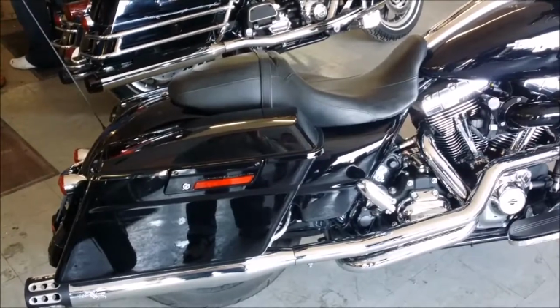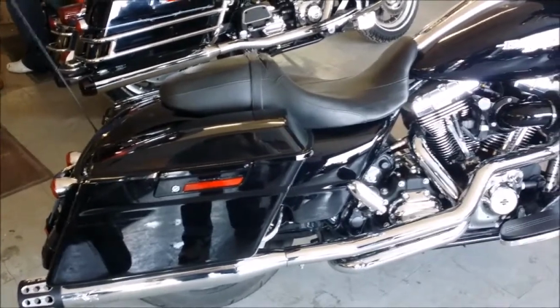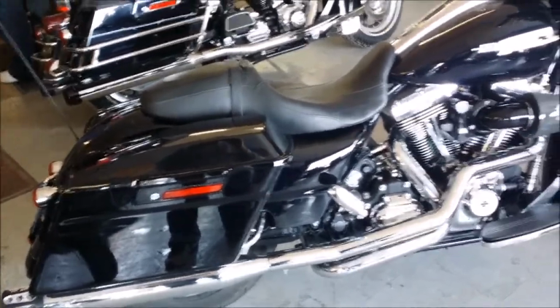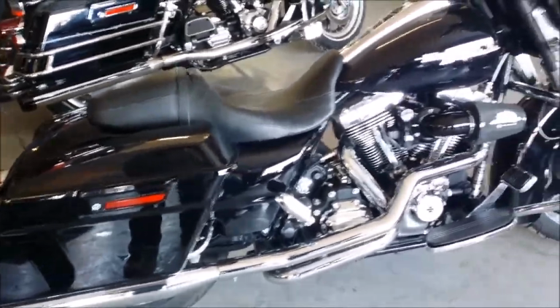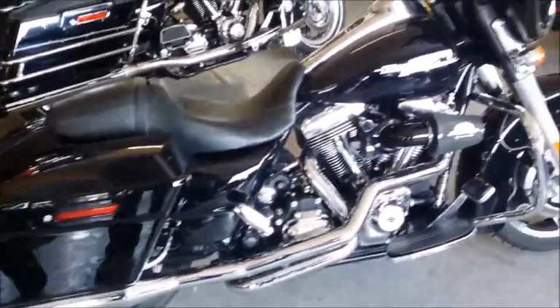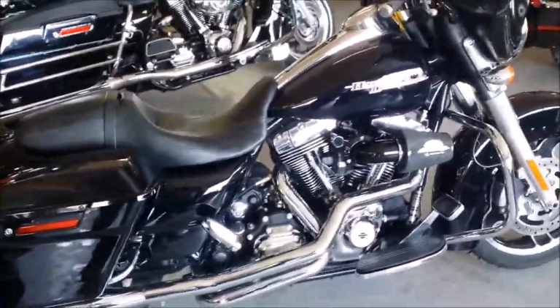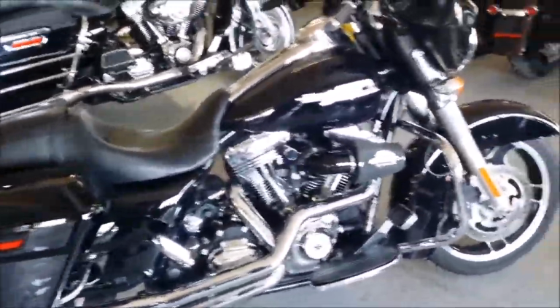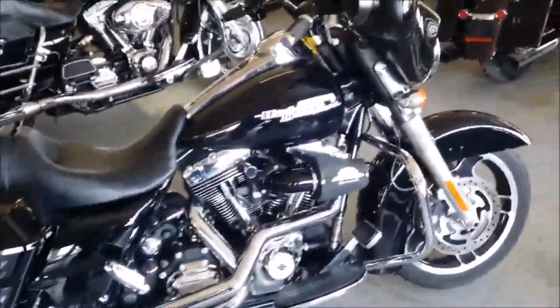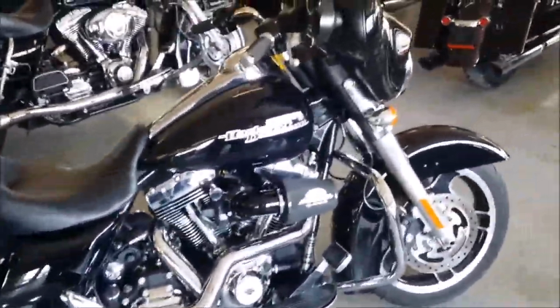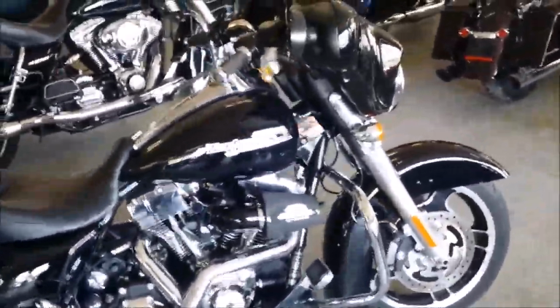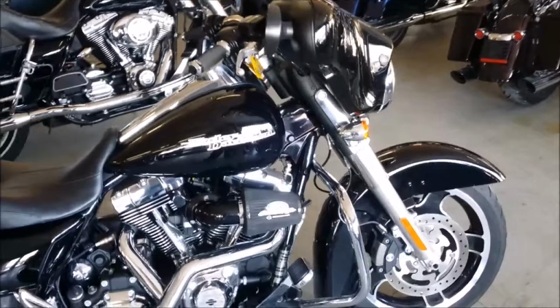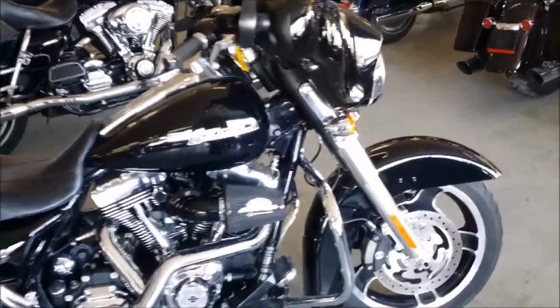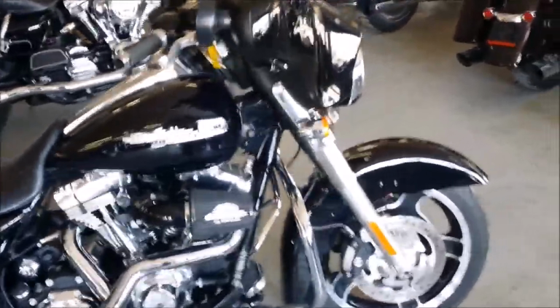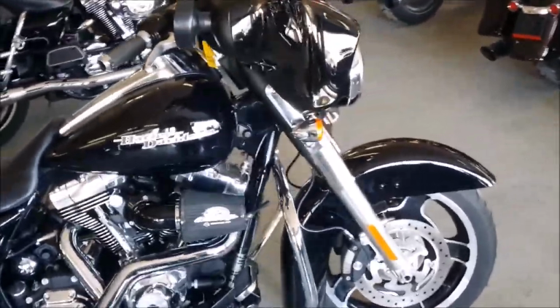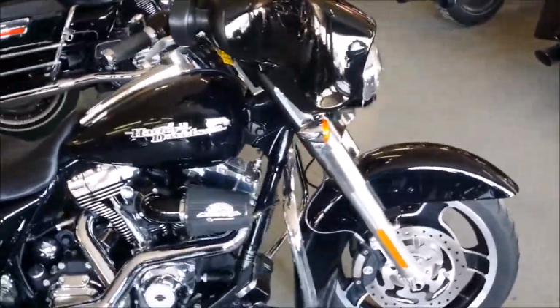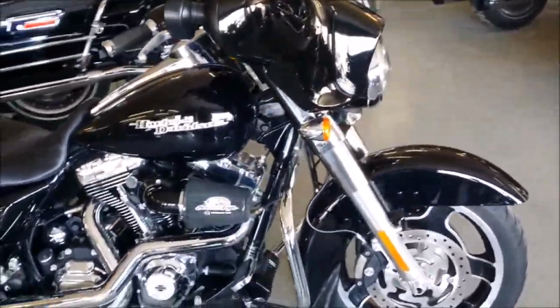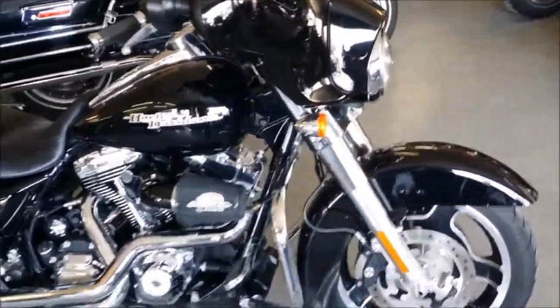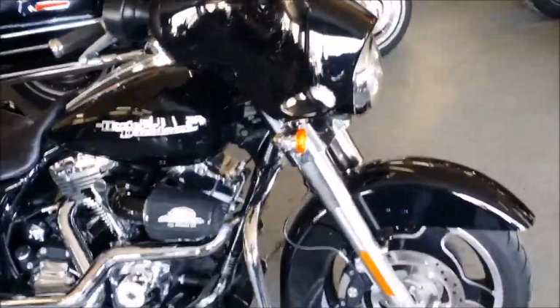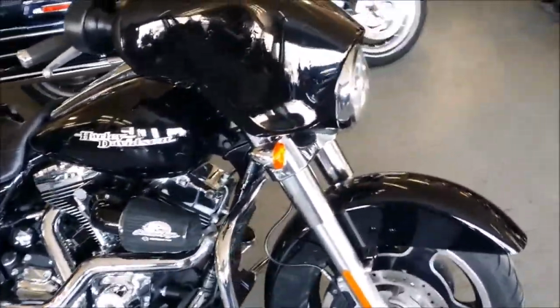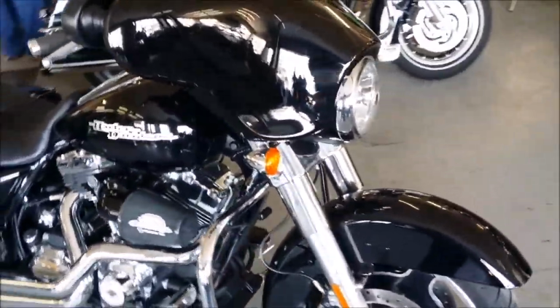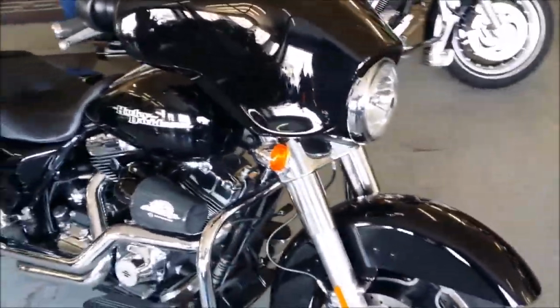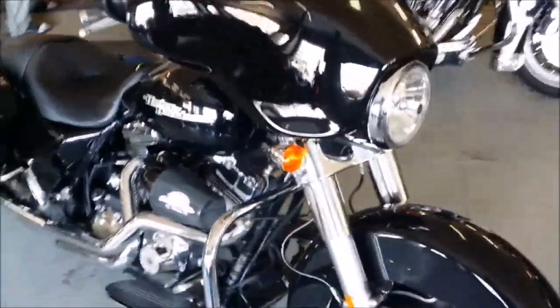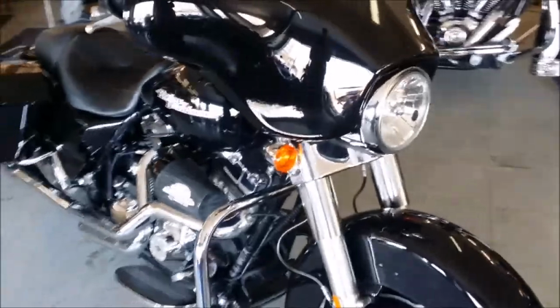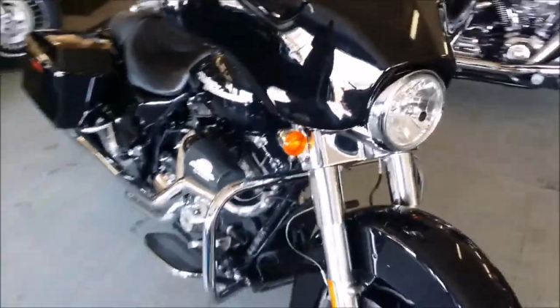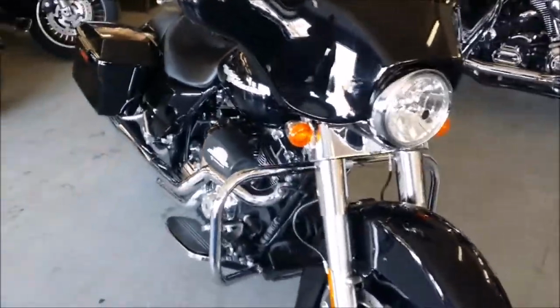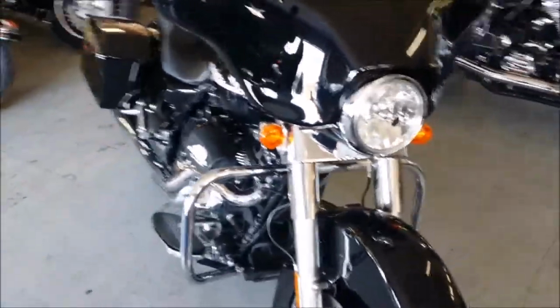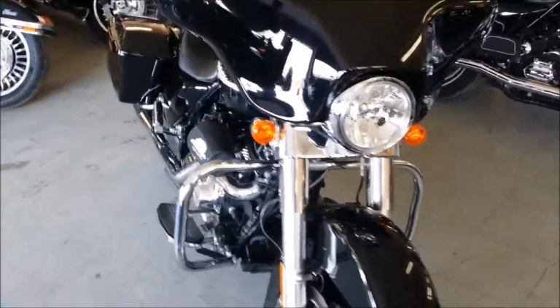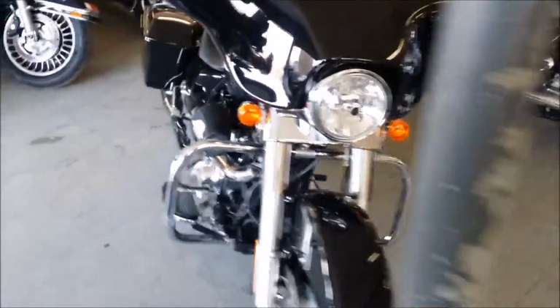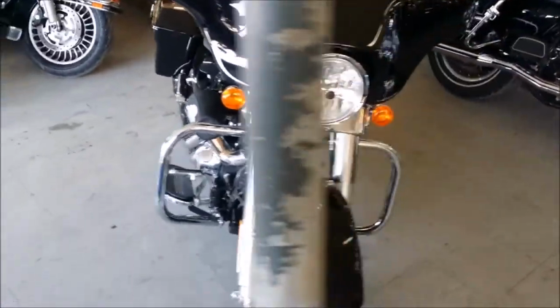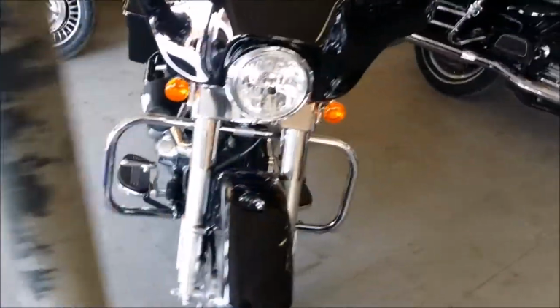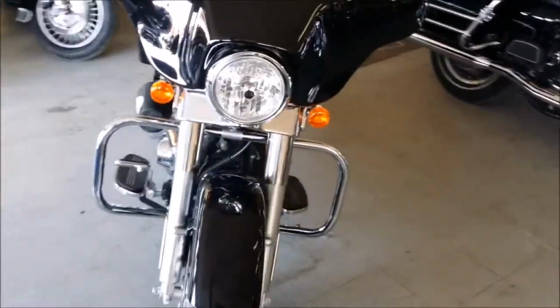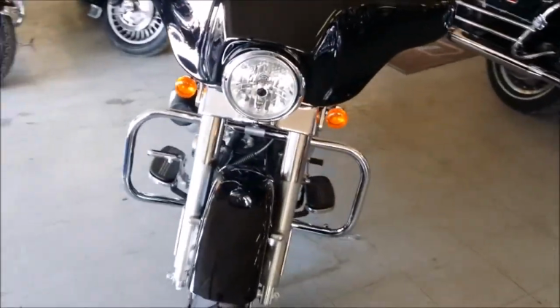Here at Approval Power Sports we have over 400 used bikes in stock. This is a 2012 Harley Davidson FLHX Street Glide, 103 cubic inch, for sale with only 5,341 miles.